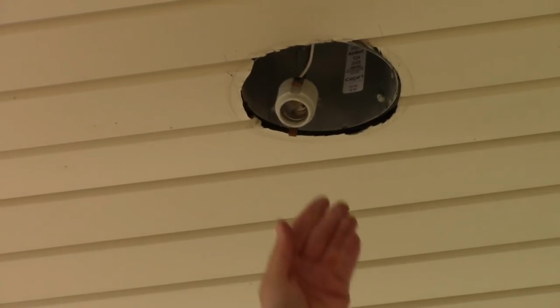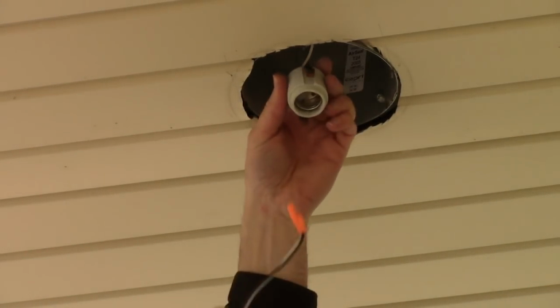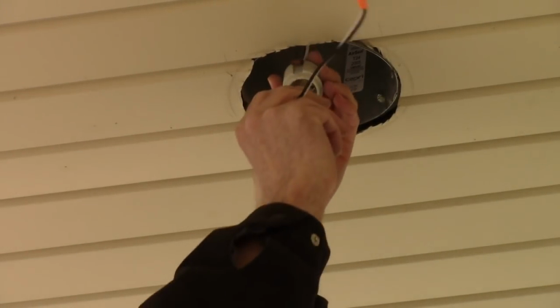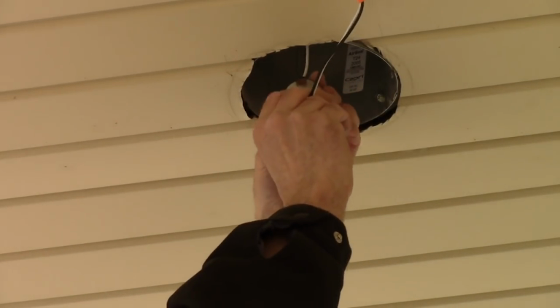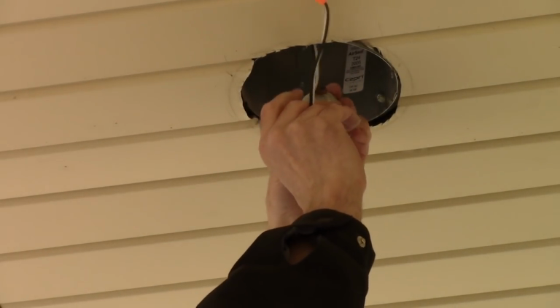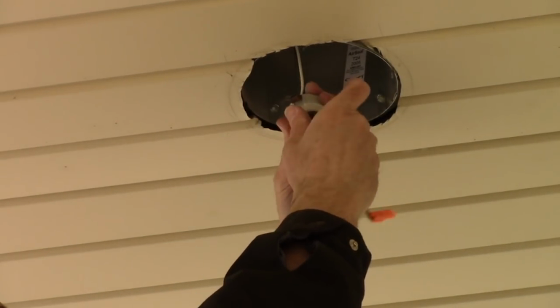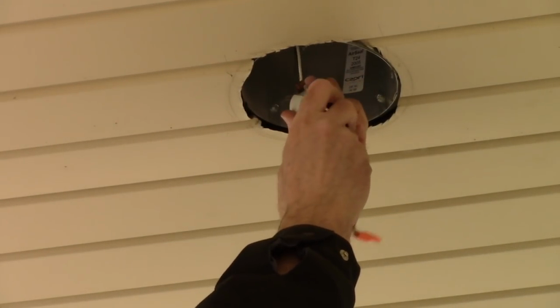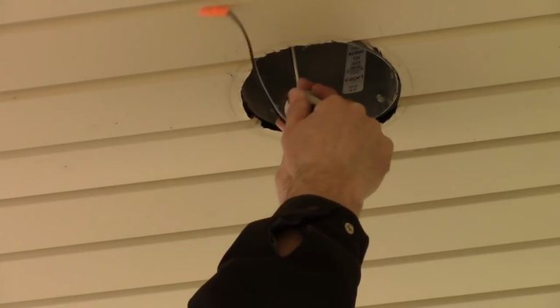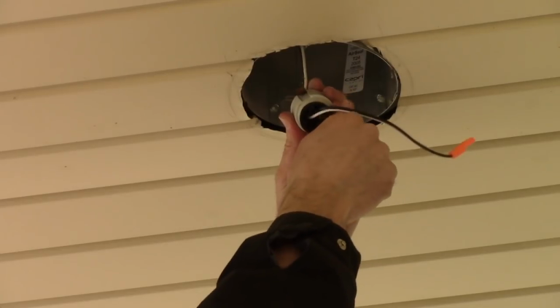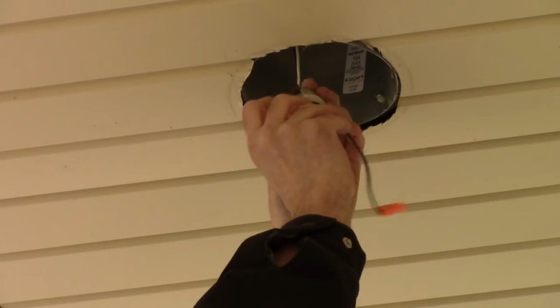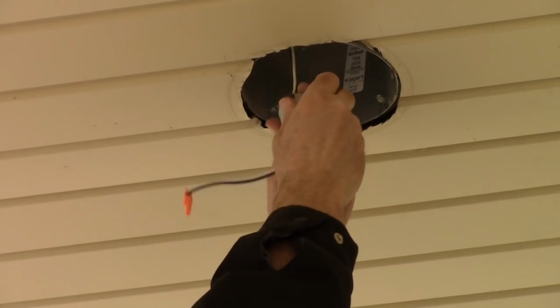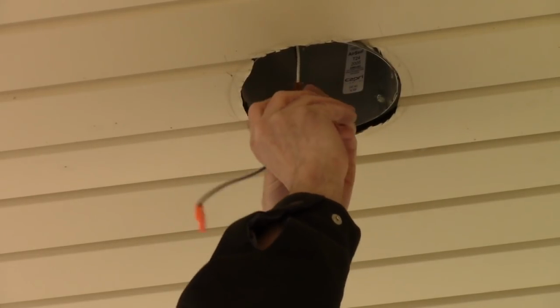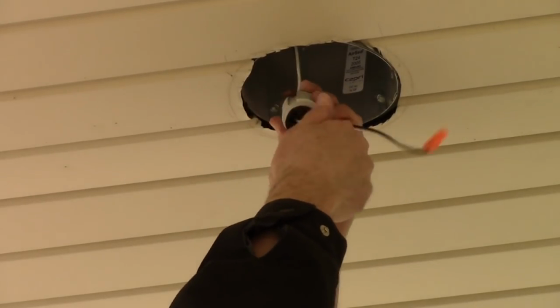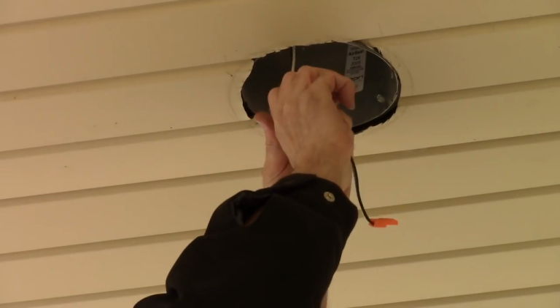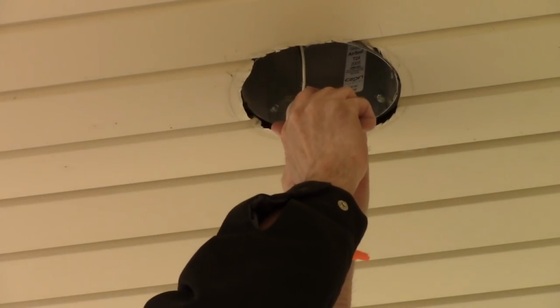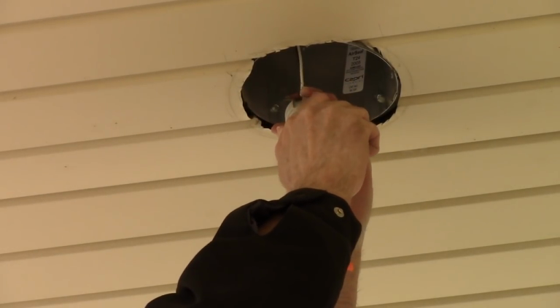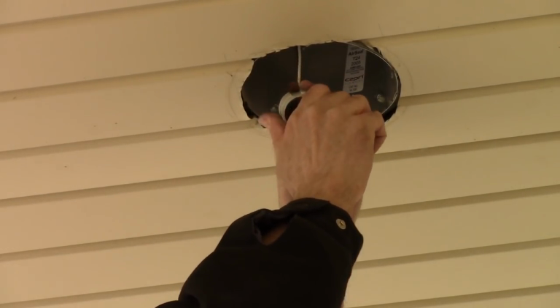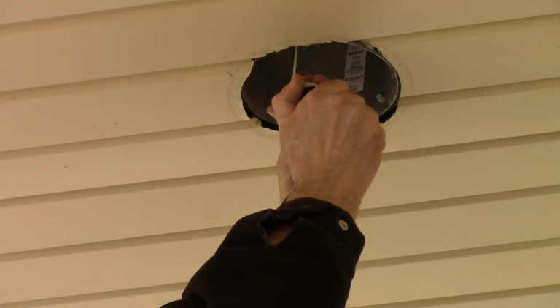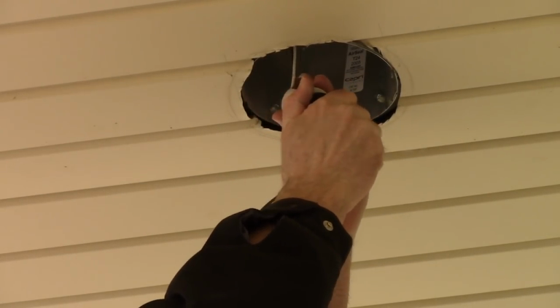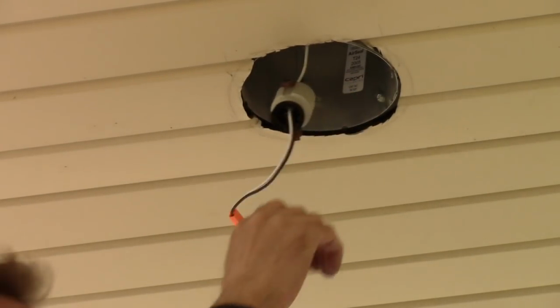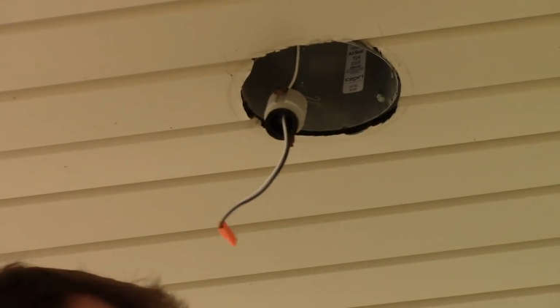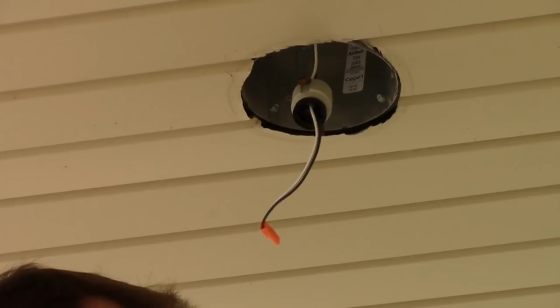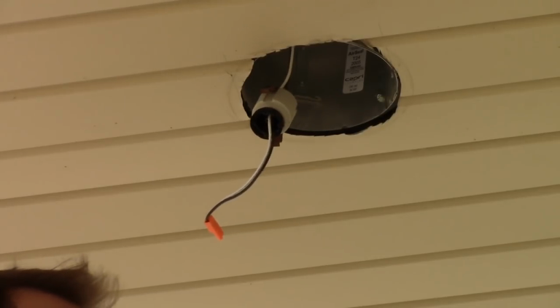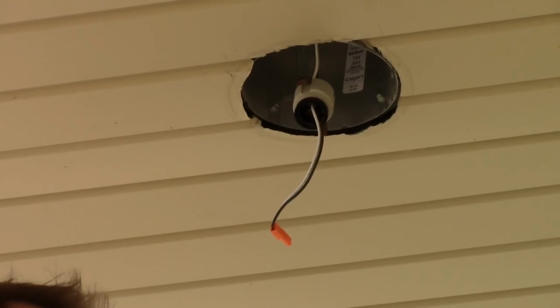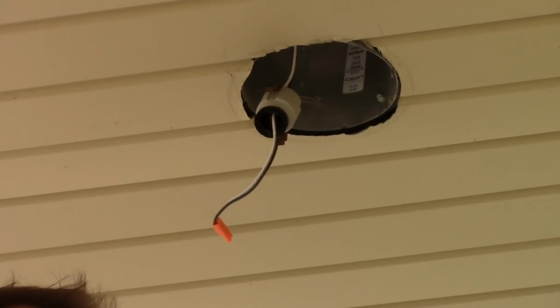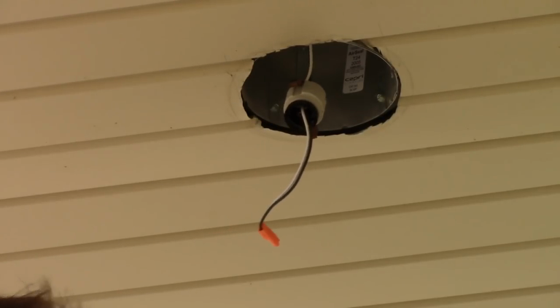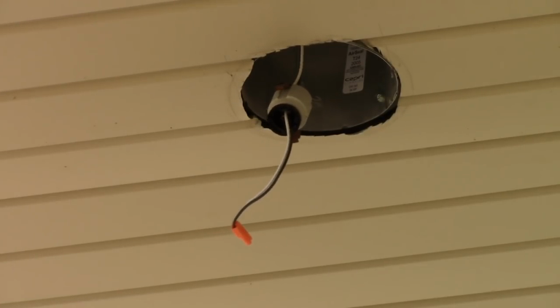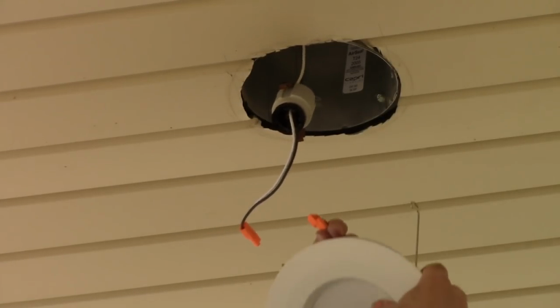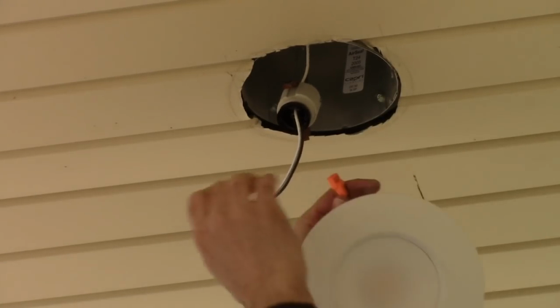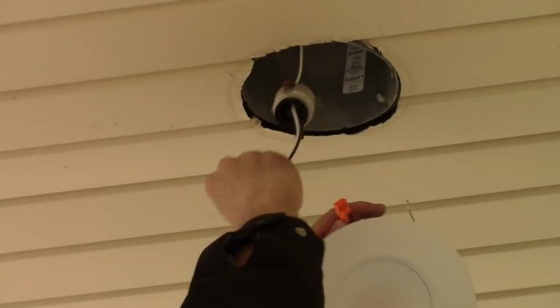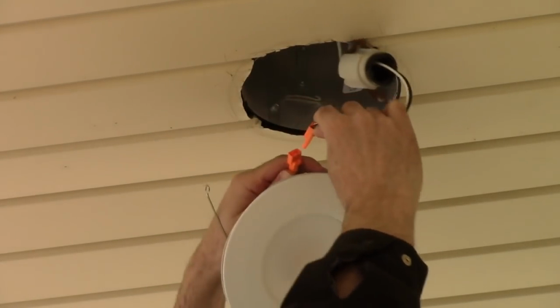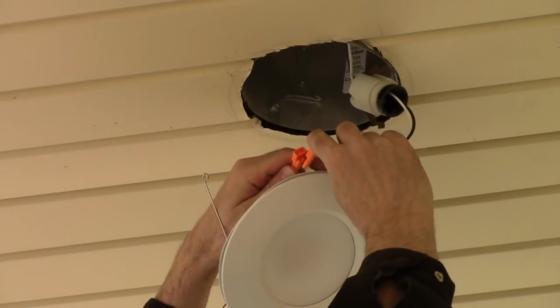And in this socket, you just screw on the new one — right inside, nice and tight. Then plug it in.